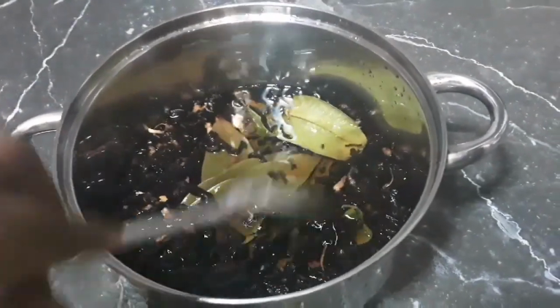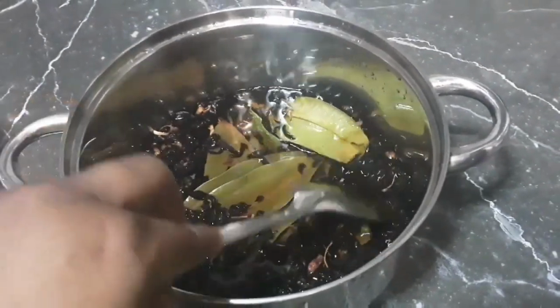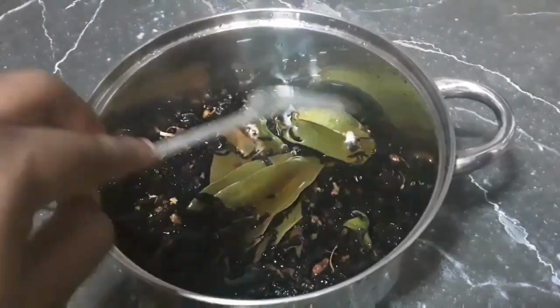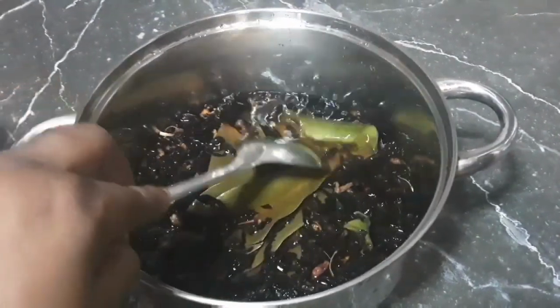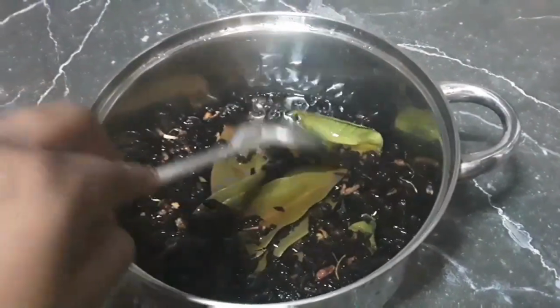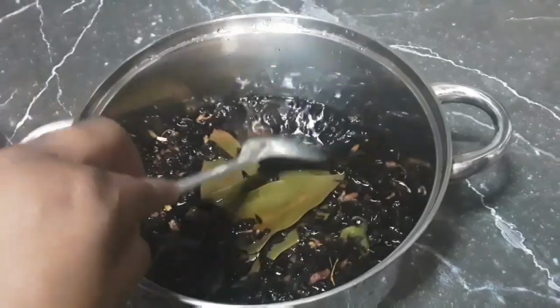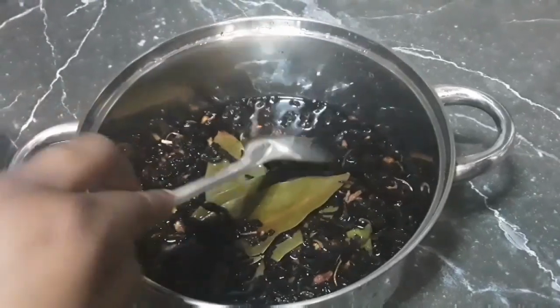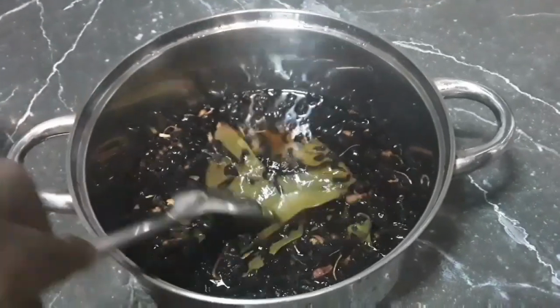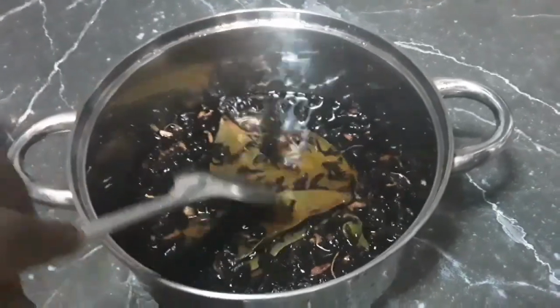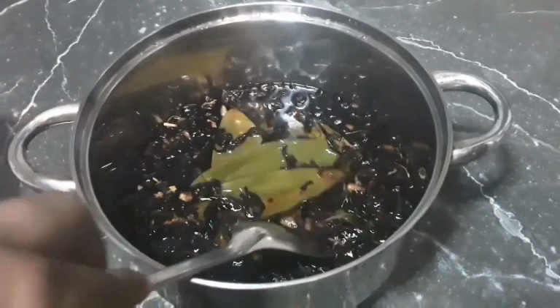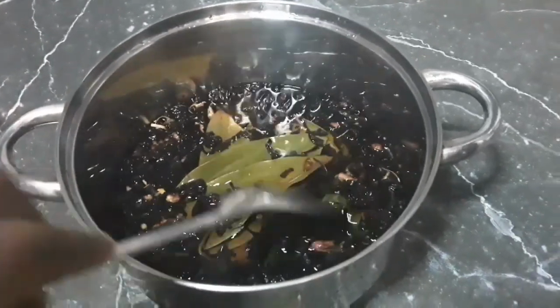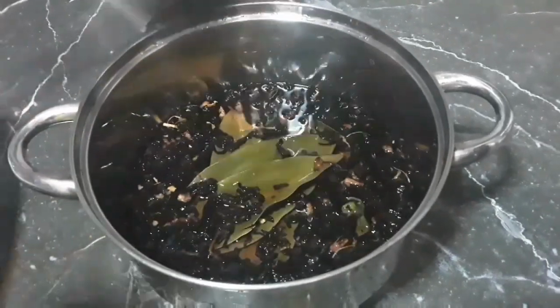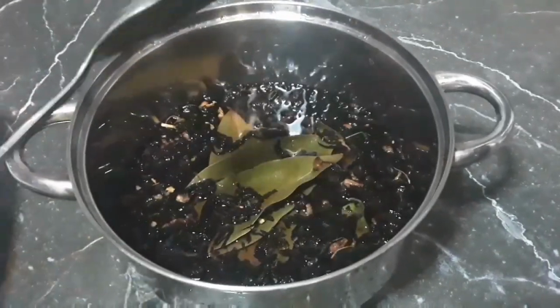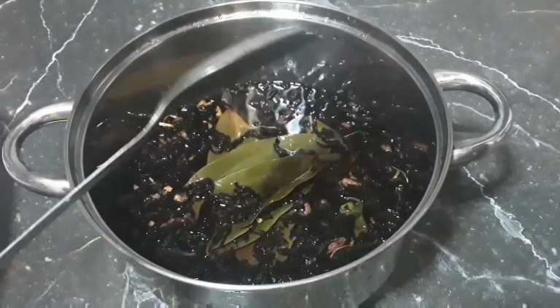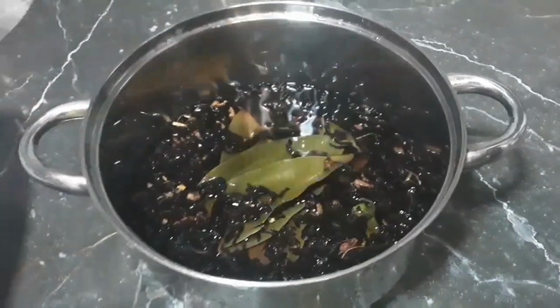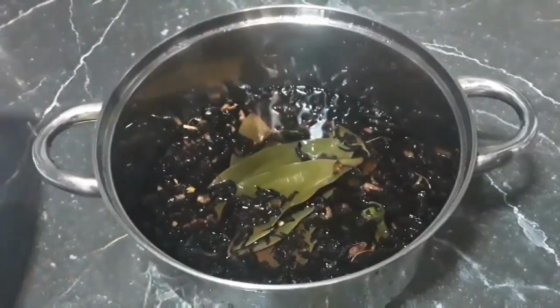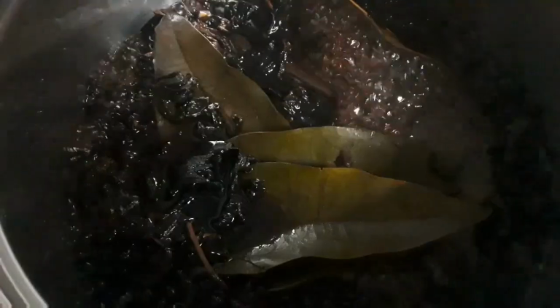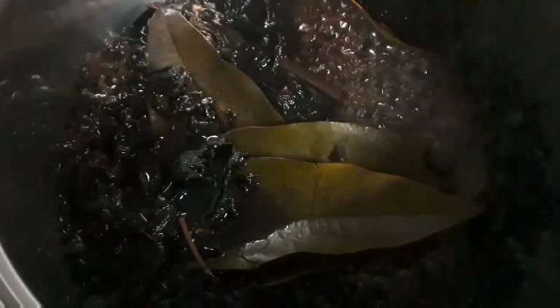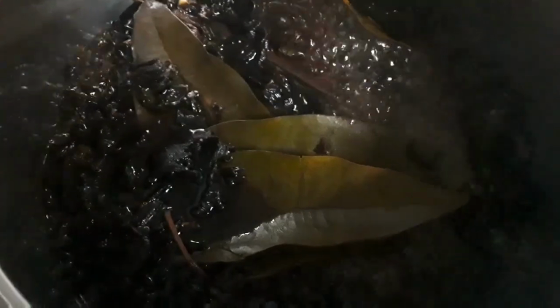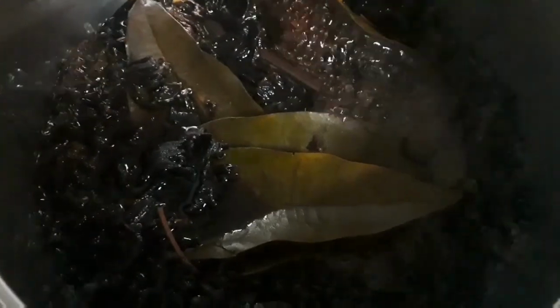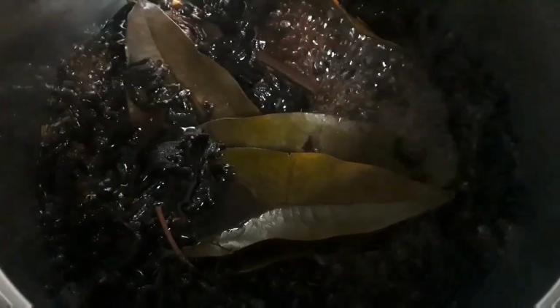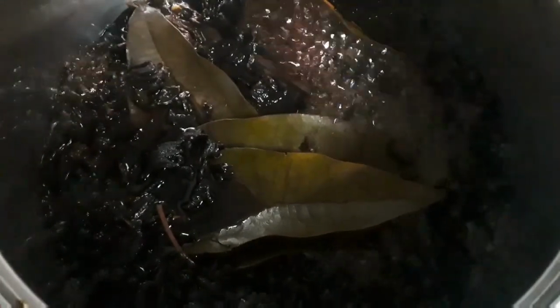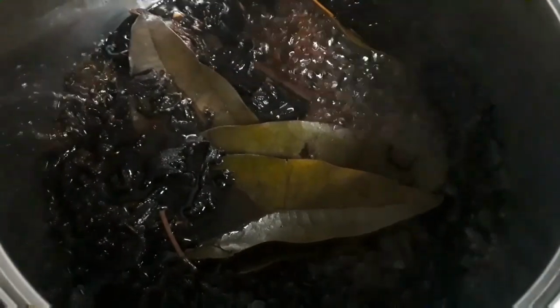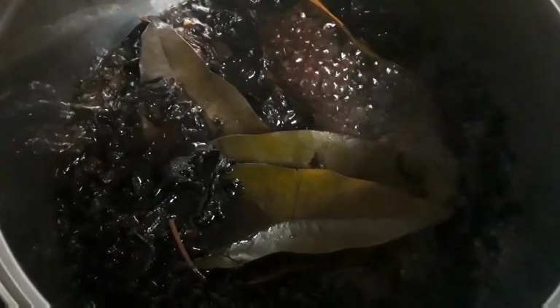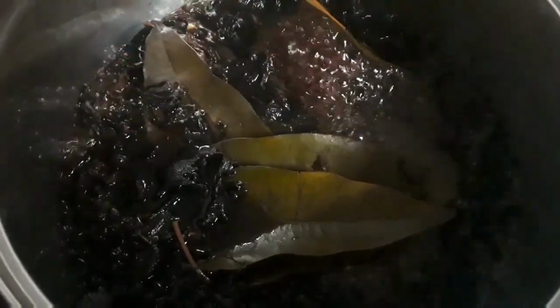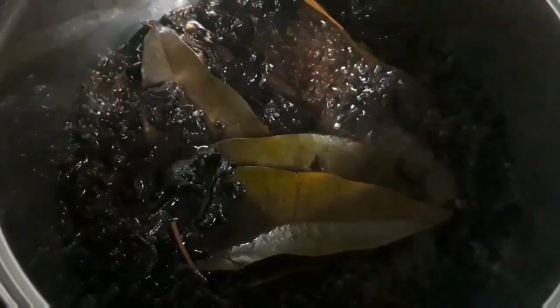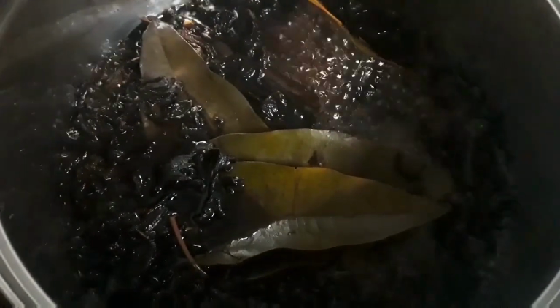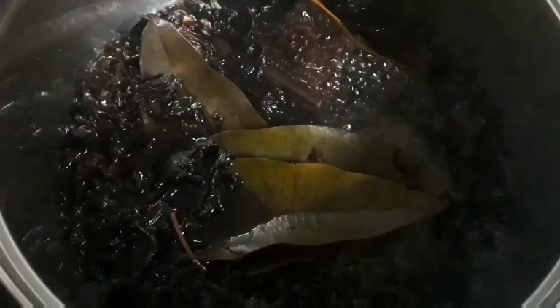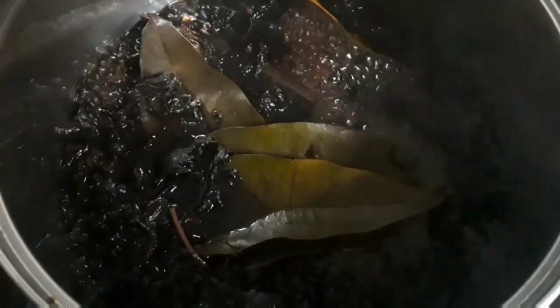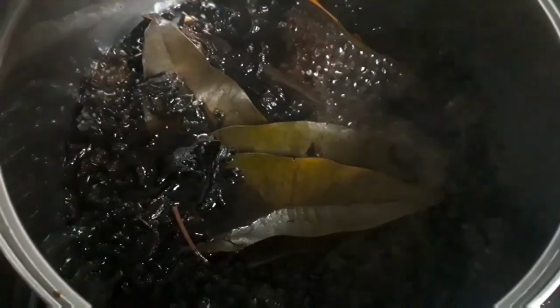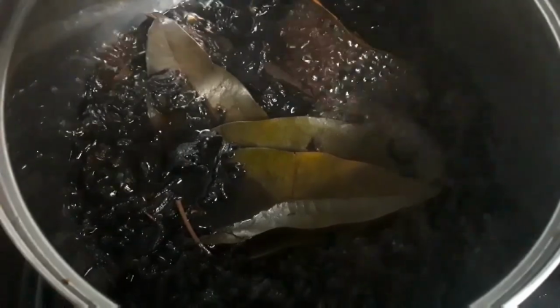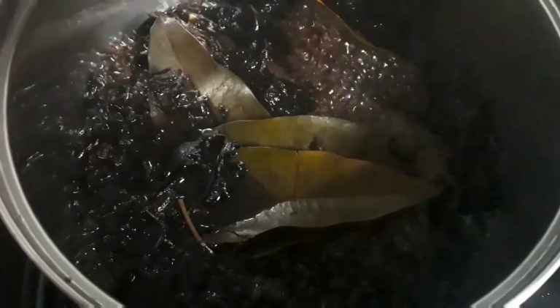But today I'm gonna keep it traditional so I'm just gonna bring this to a boil and I'll be right back. As you can see everything is to a boil and all of these spices are blended to perfection.